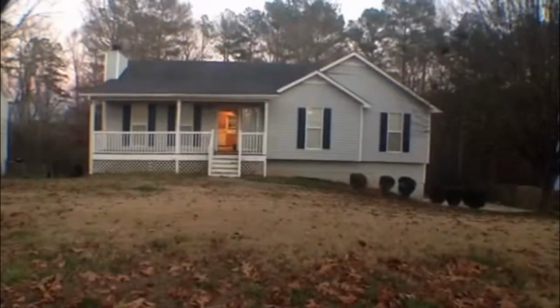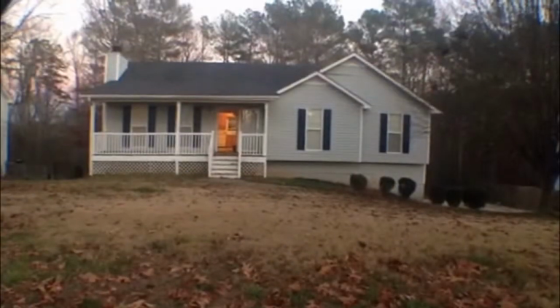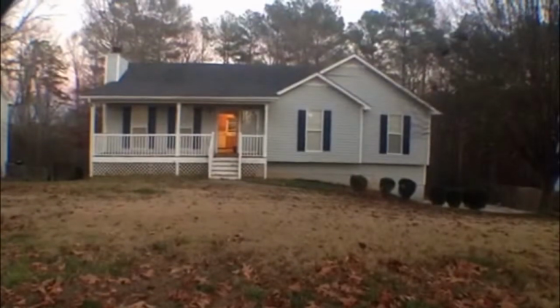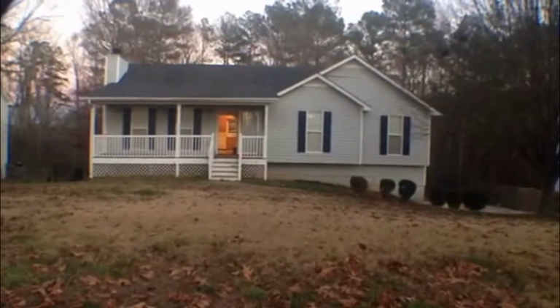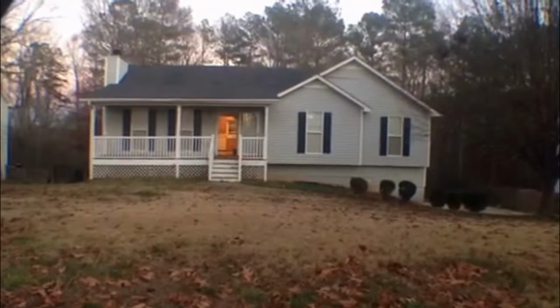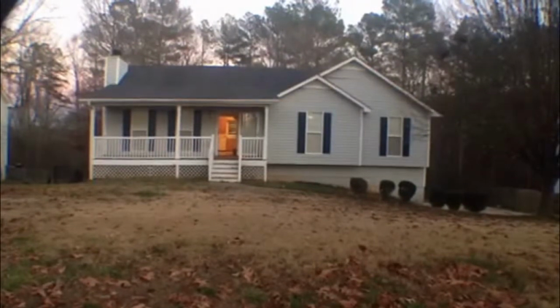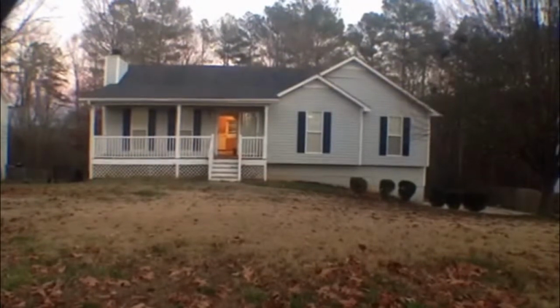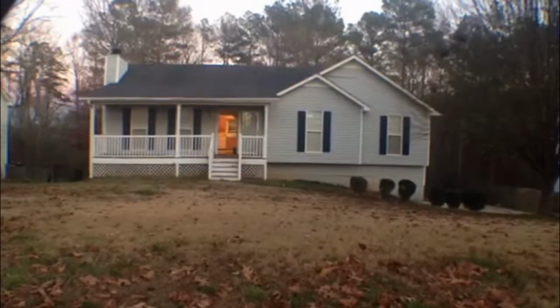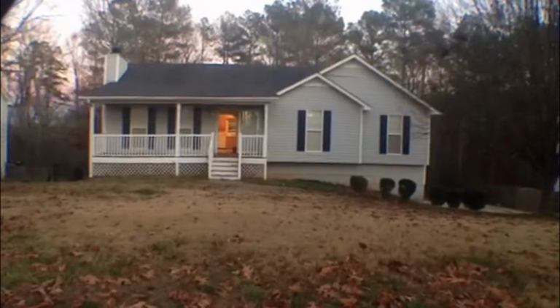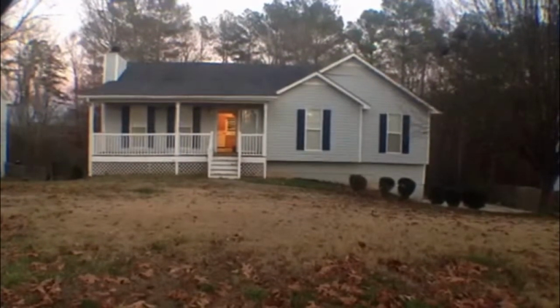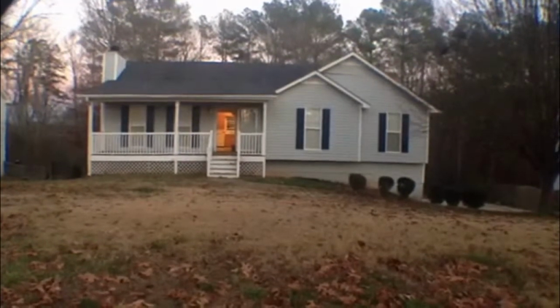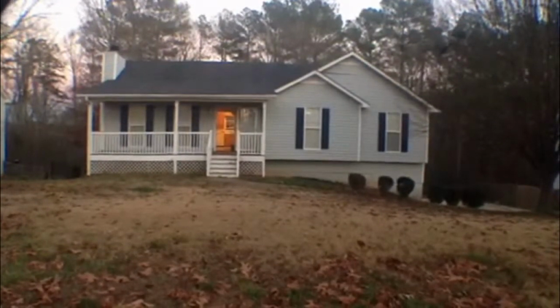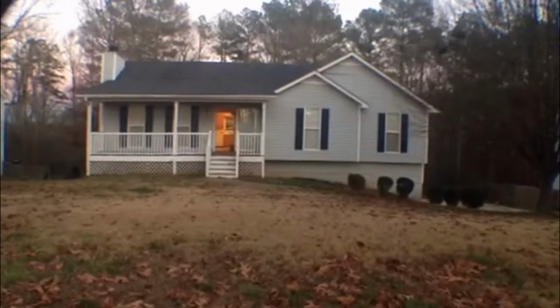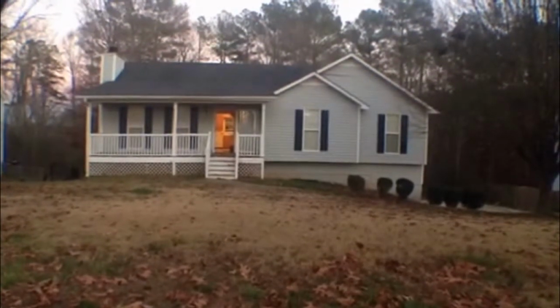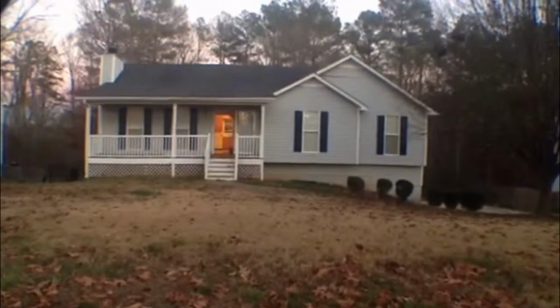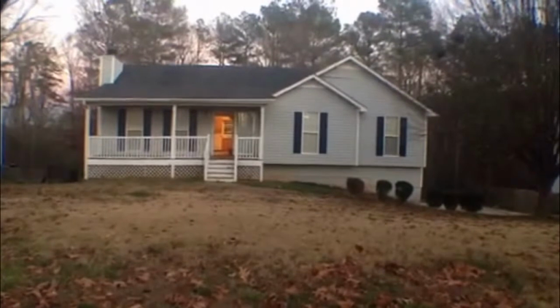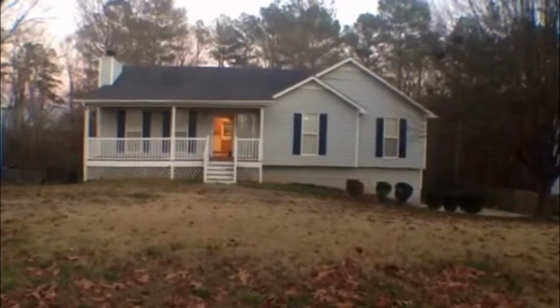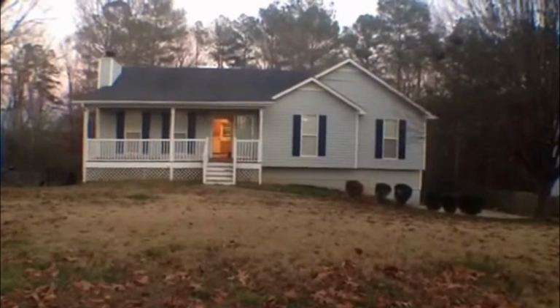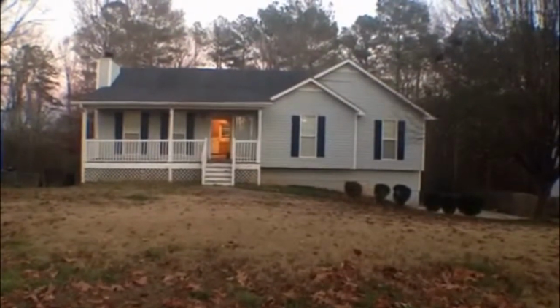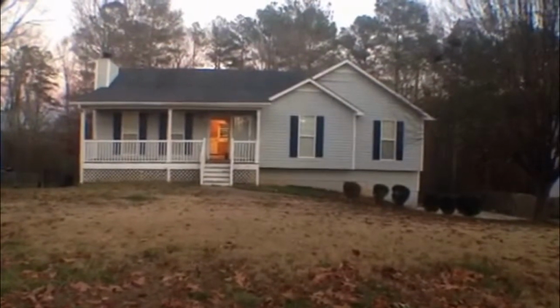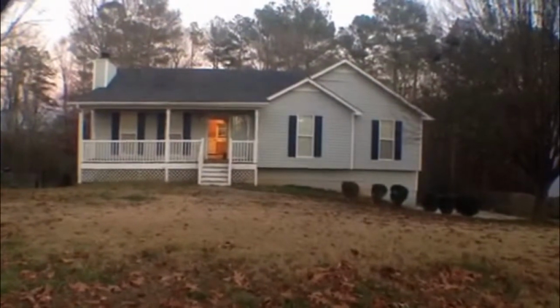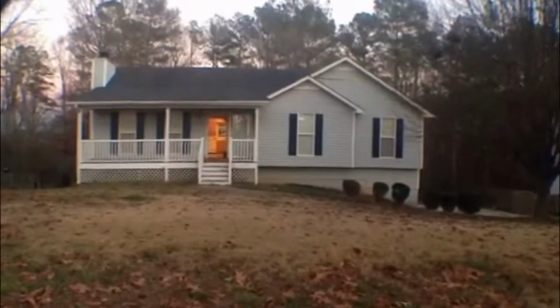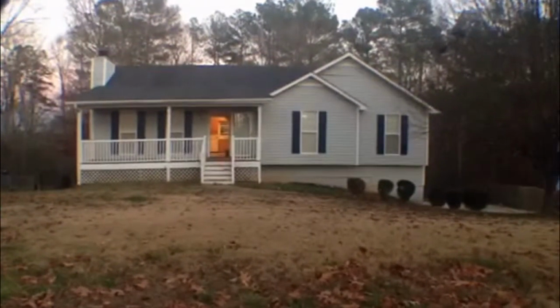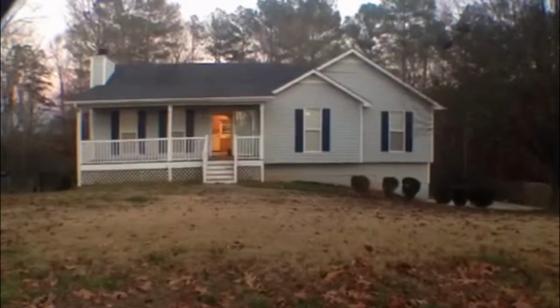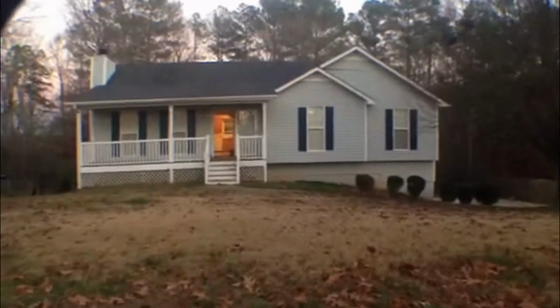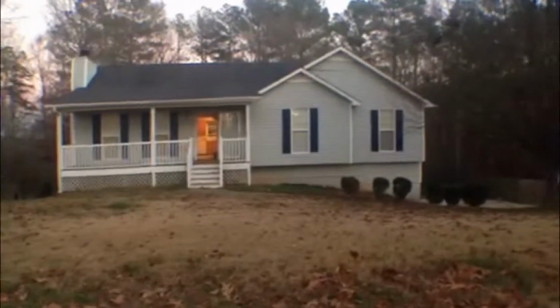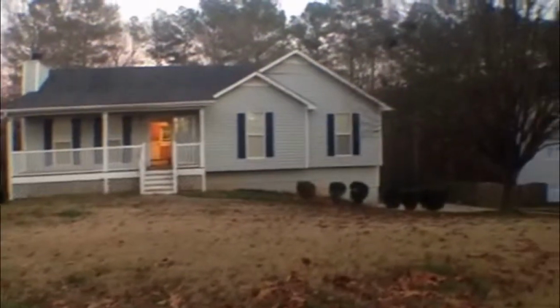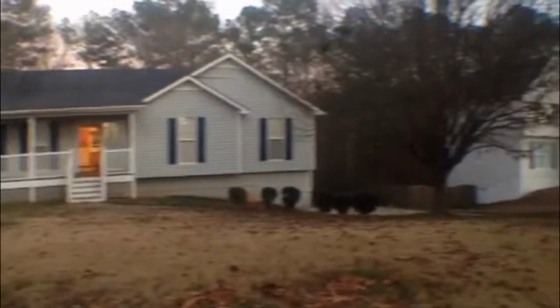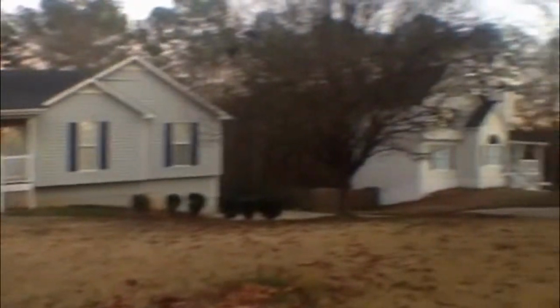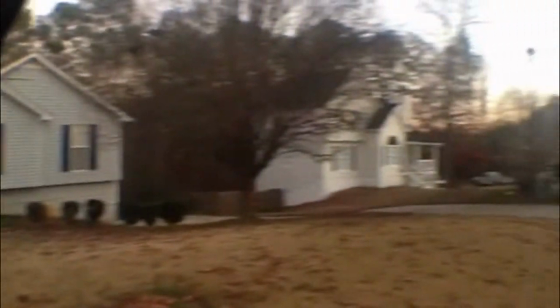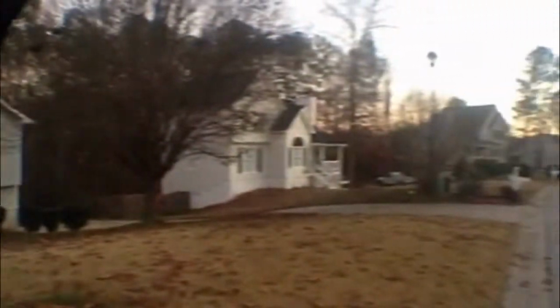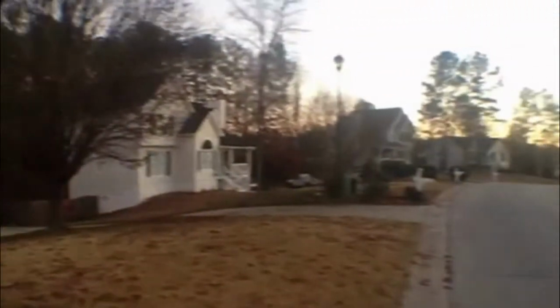This is Kristi Wheeler with National ERA Servicing and today we're here at 100 Sadler in Douglasville, Georgia. This is a beautiful home that we just have purchased. Let me give you a quick tour of the subdivision.